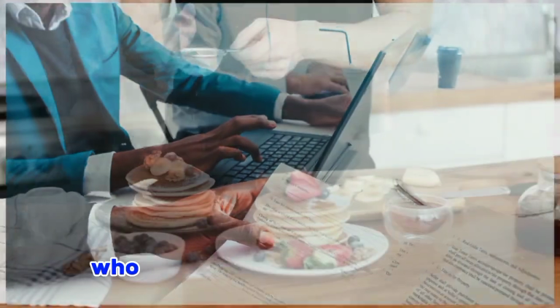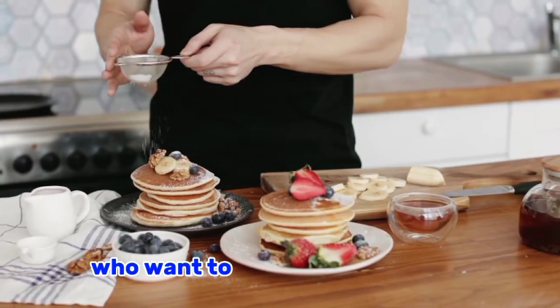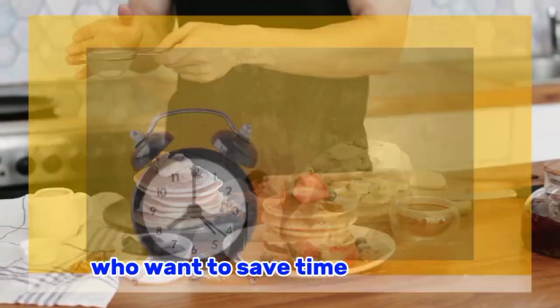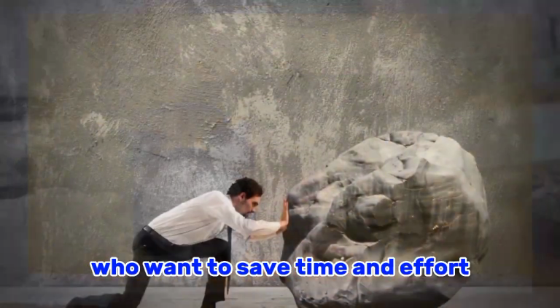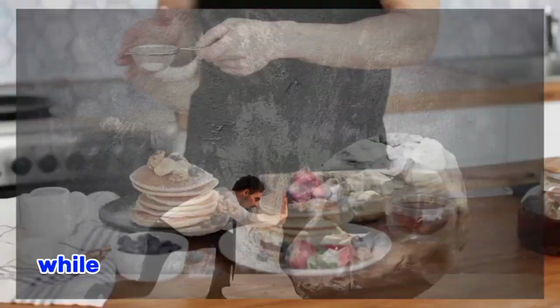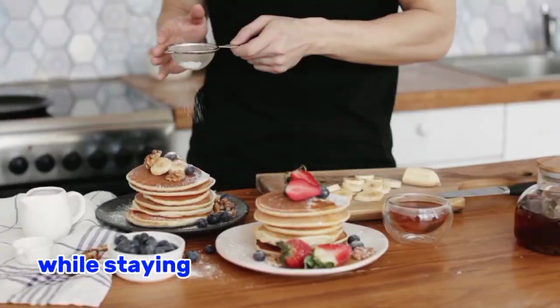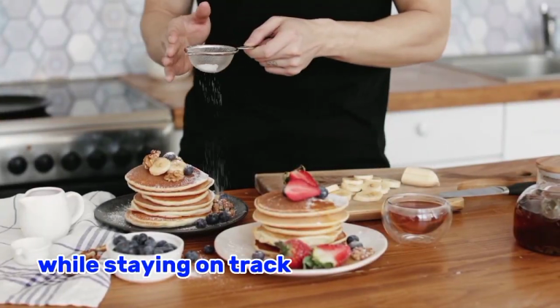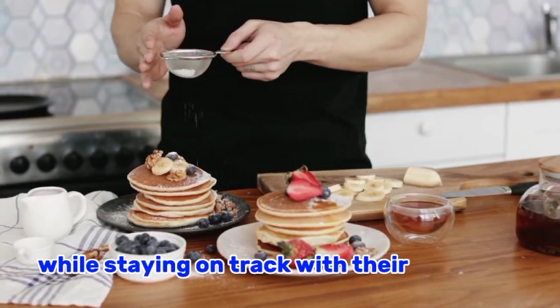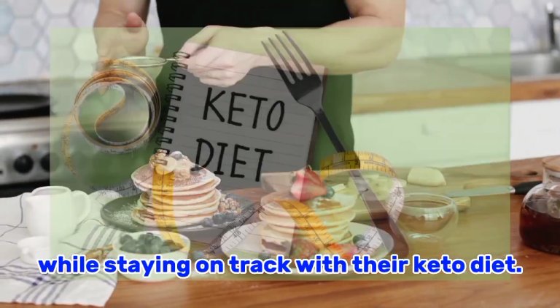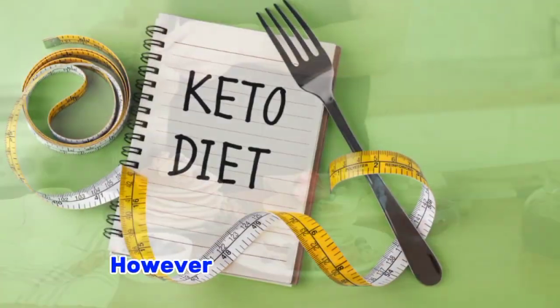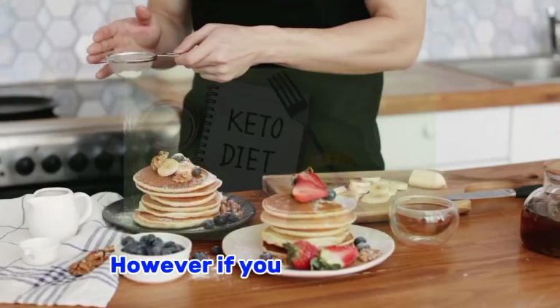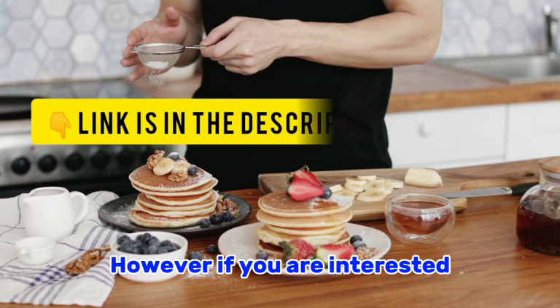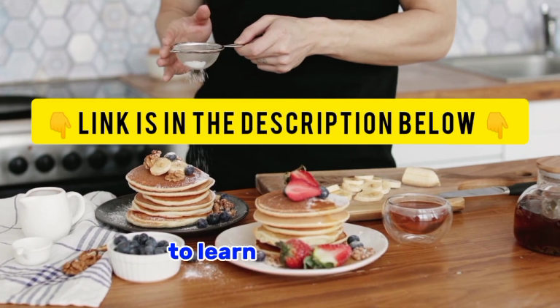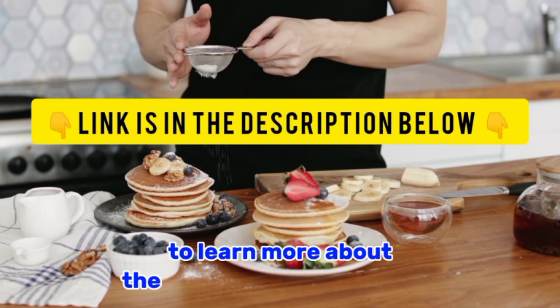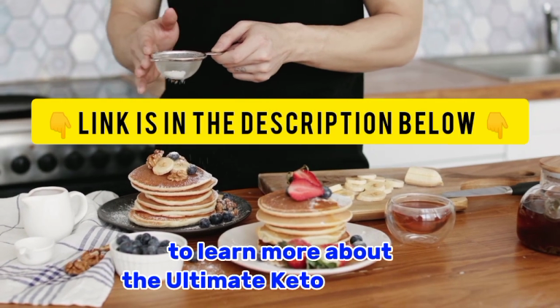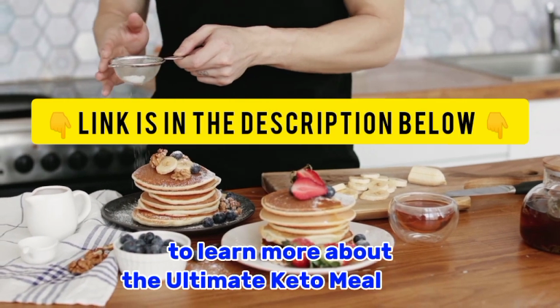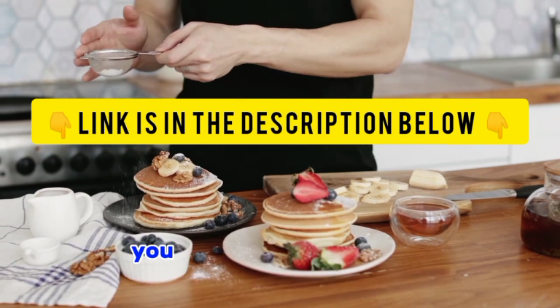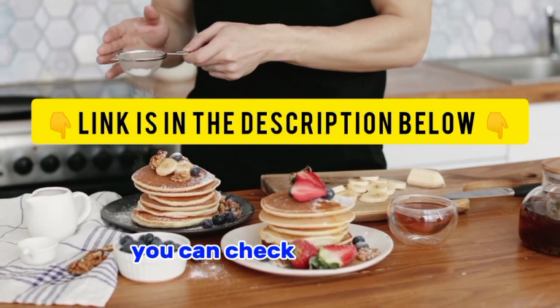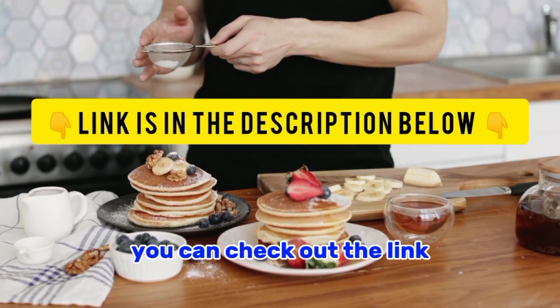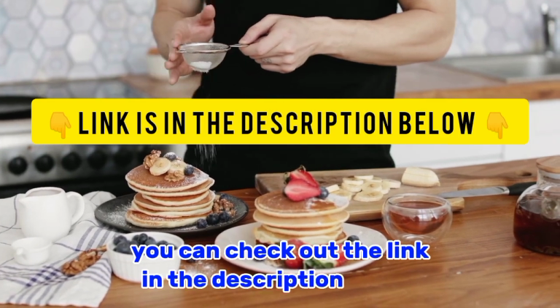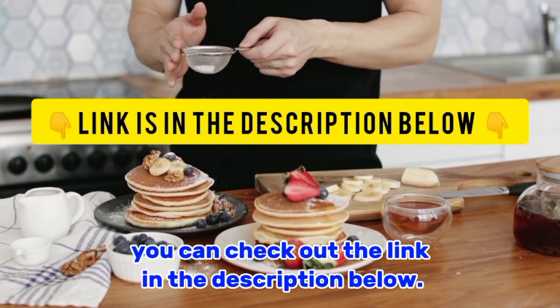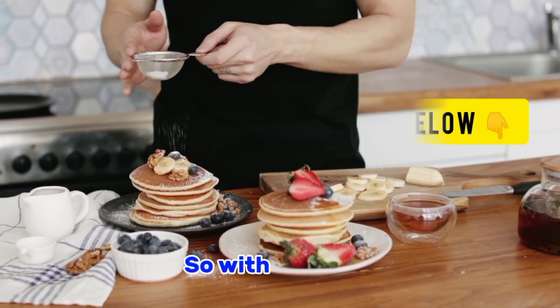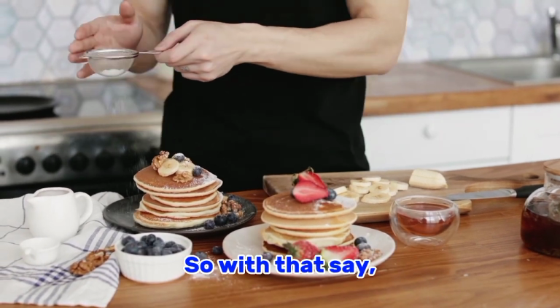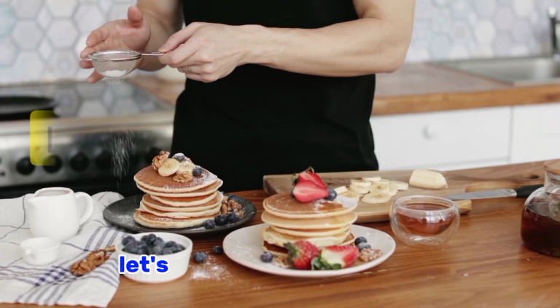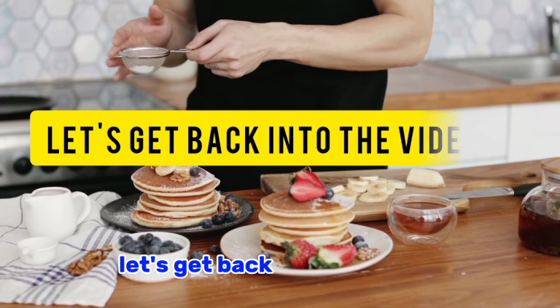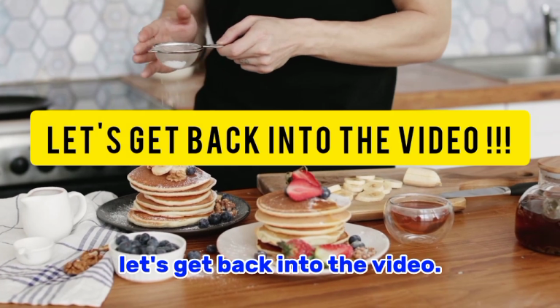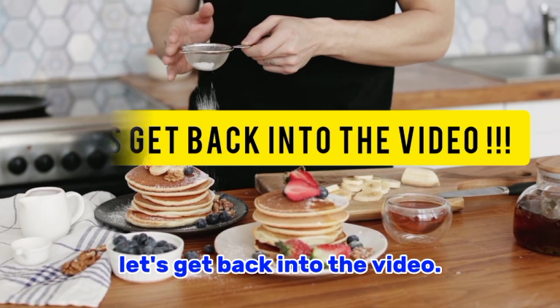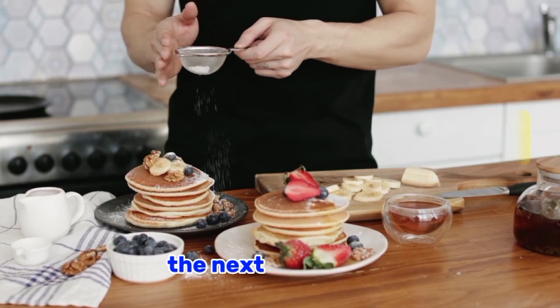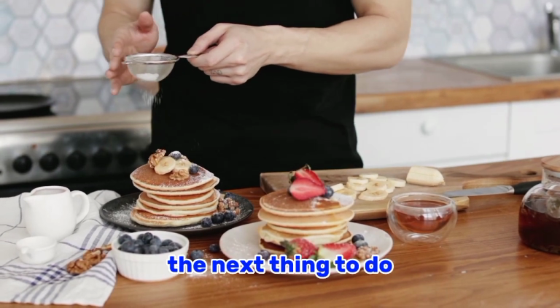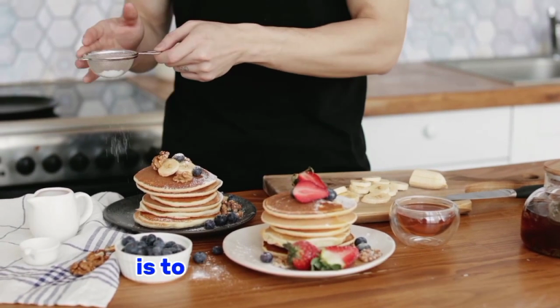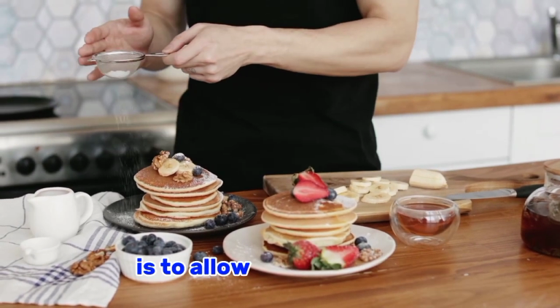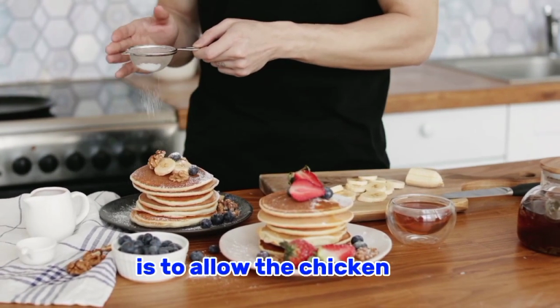The Ultimate Keto Meal Plan is great for busy individuals who want to save time and effort while staying on track with their keto diet. If you are interested to learn more, you can check out the link in the description below. So with that said, let's get back into the video.